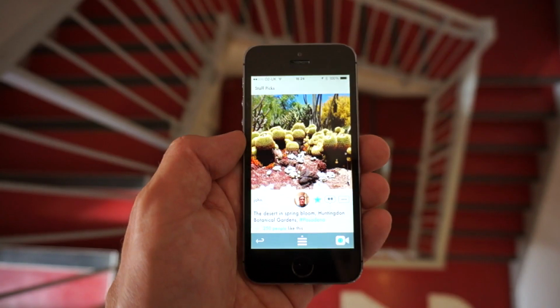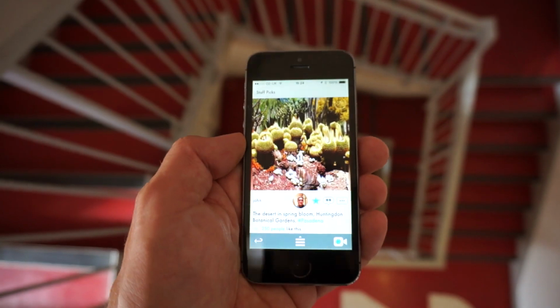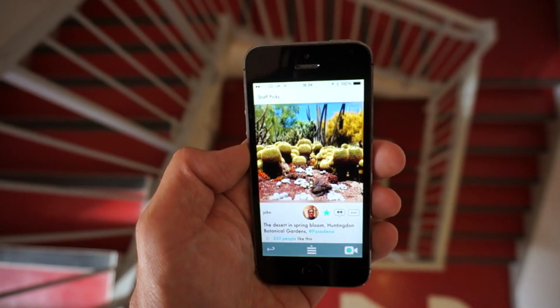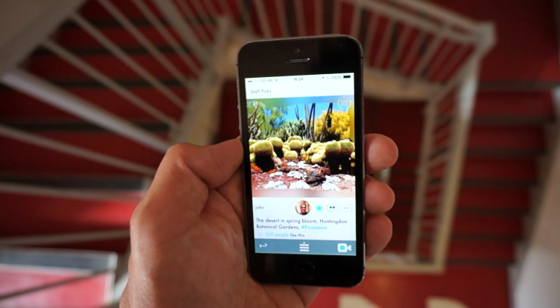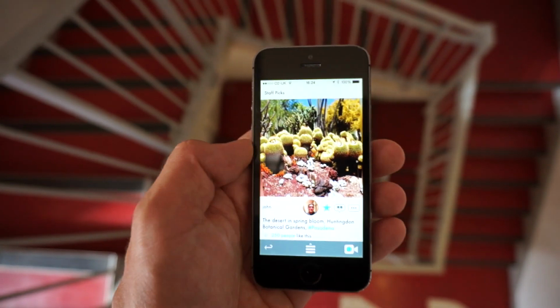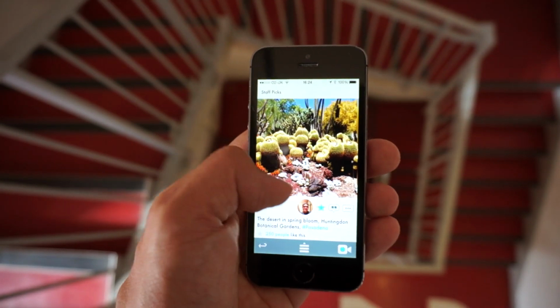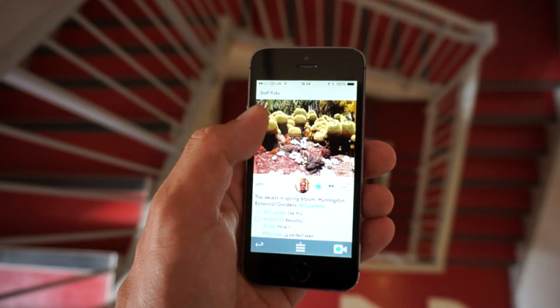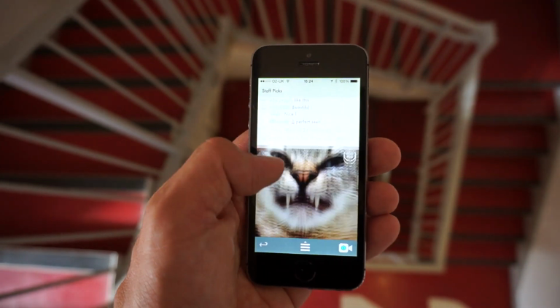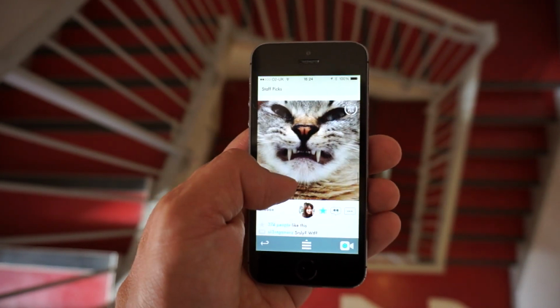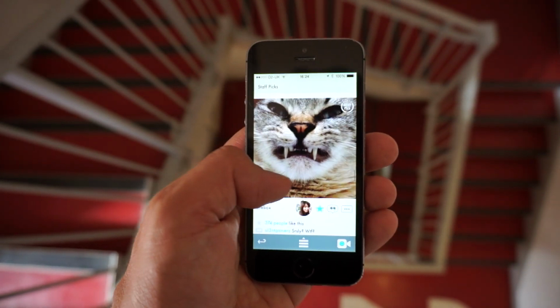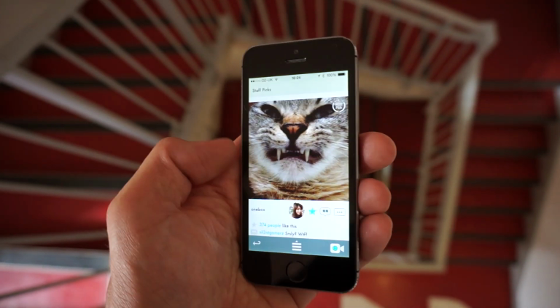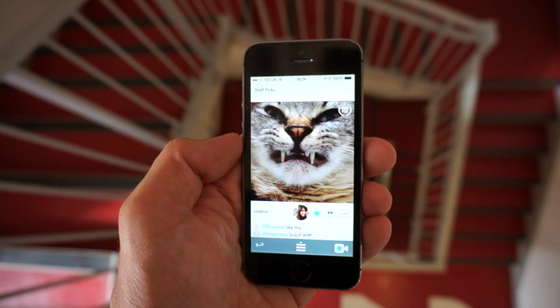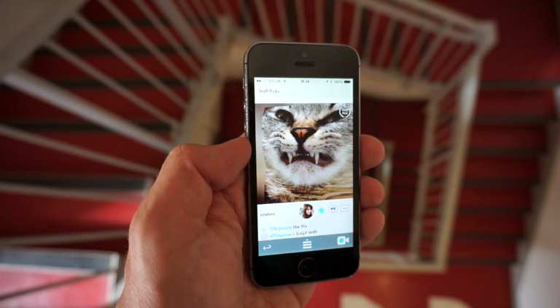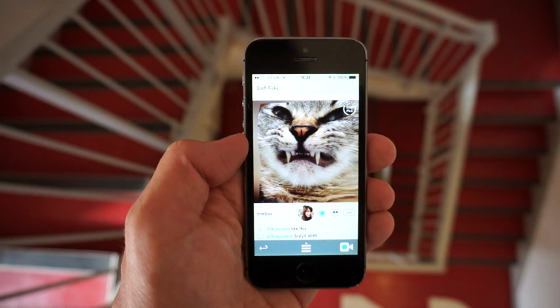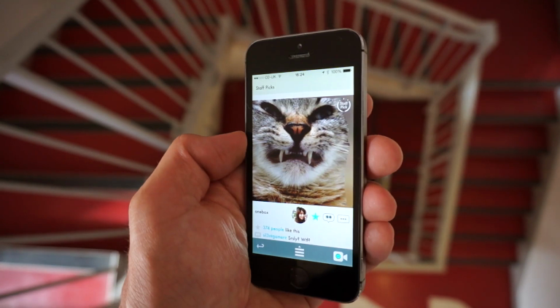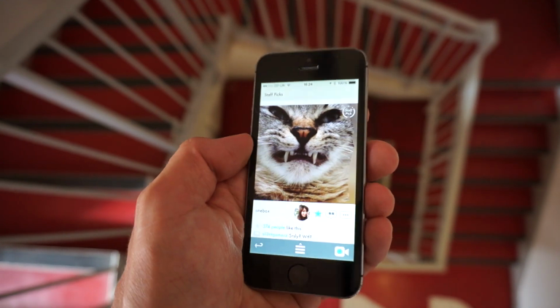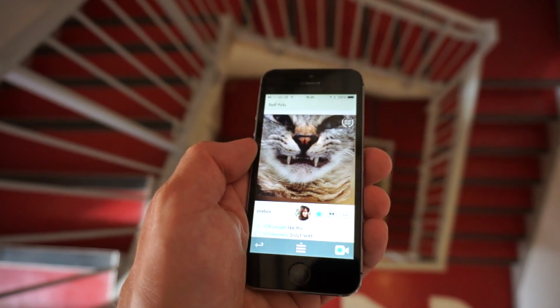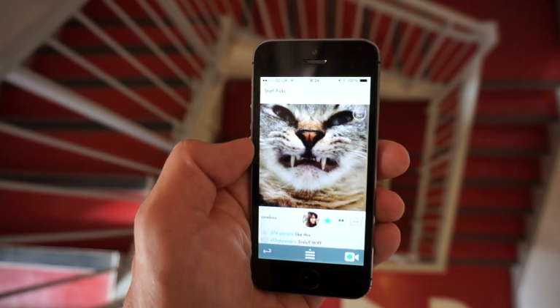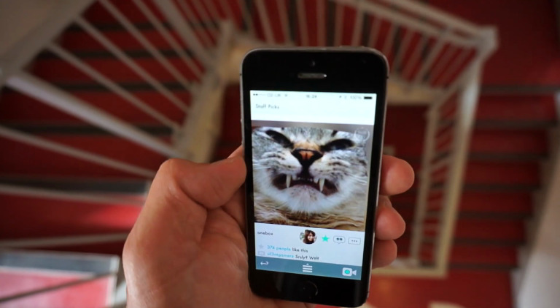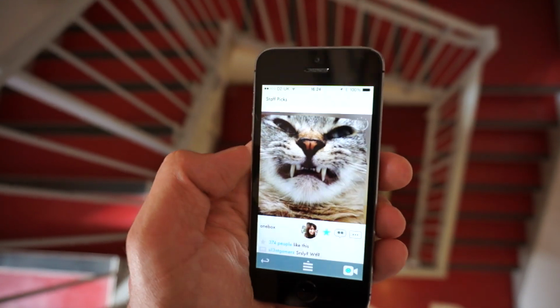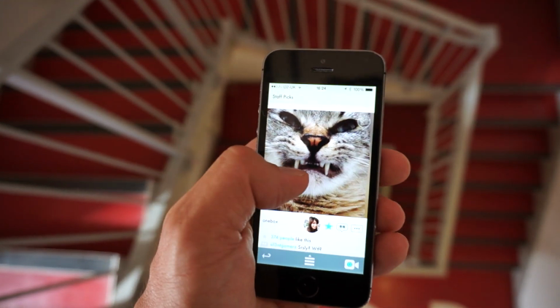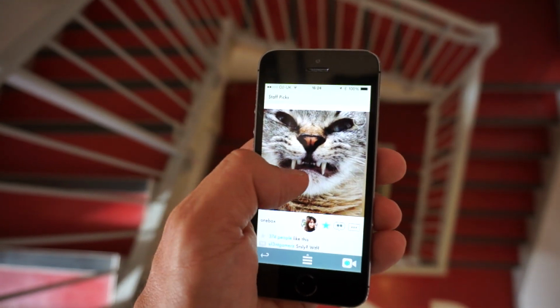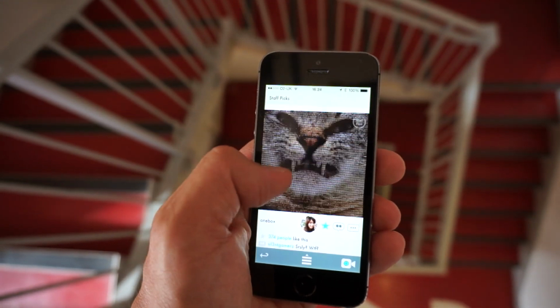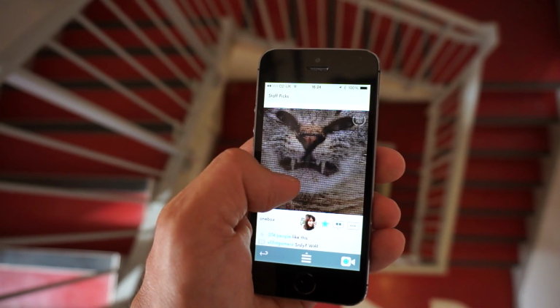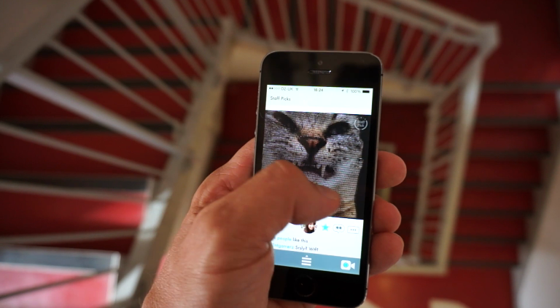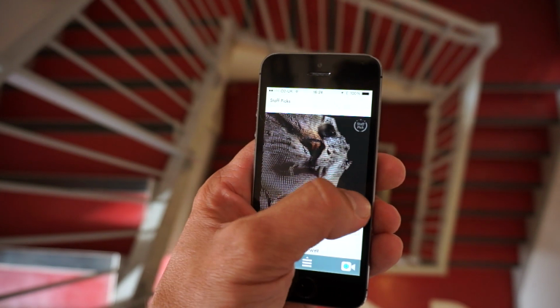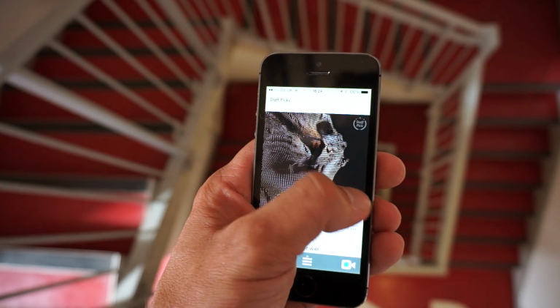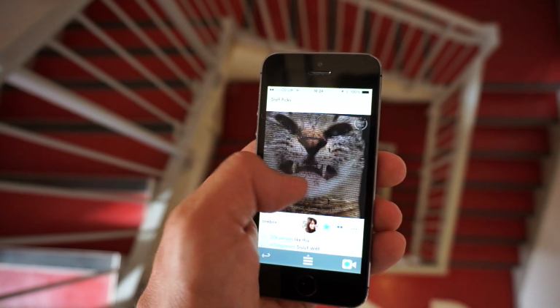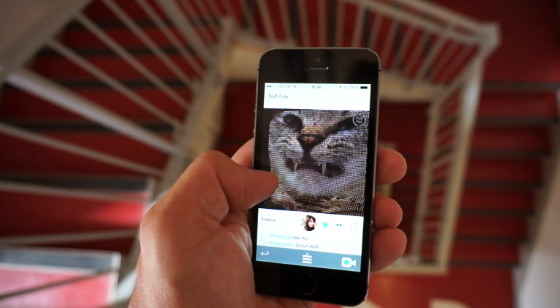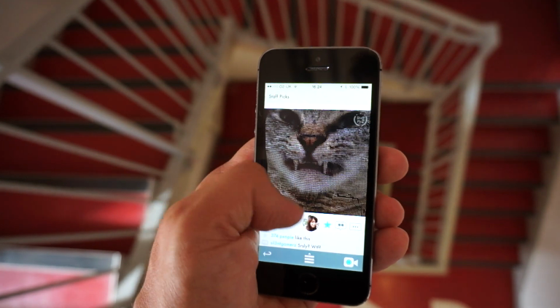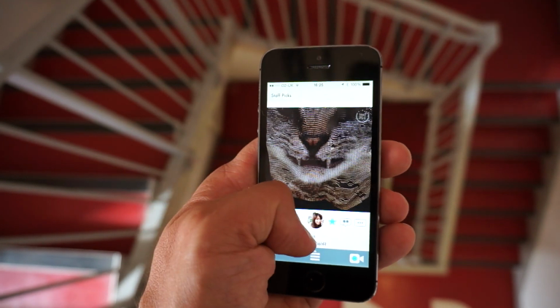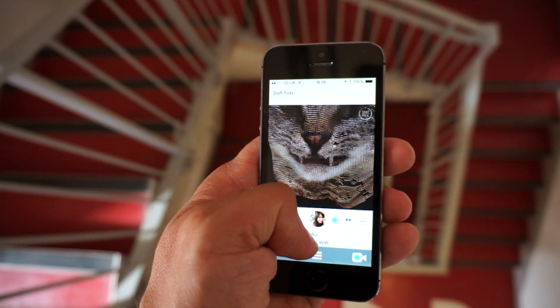More than a million people have downloaded and begun to share lifelike 3D photos with the Seen app, and we're excited to show what's coming next. Over the coming months we'll be announcing more R&D and product releases. Stay tuned. Stay excited.